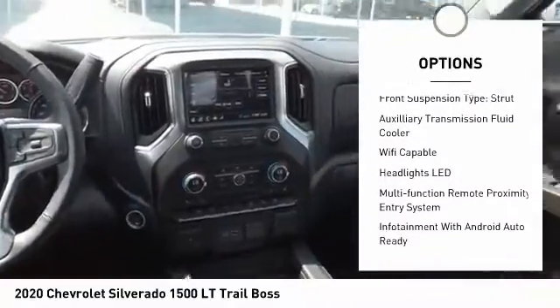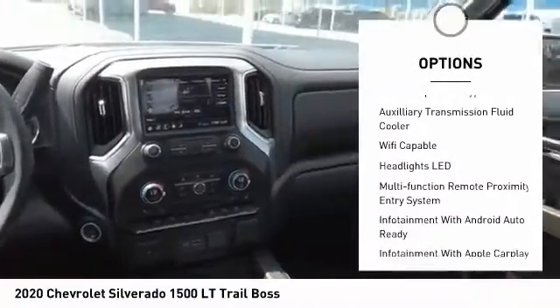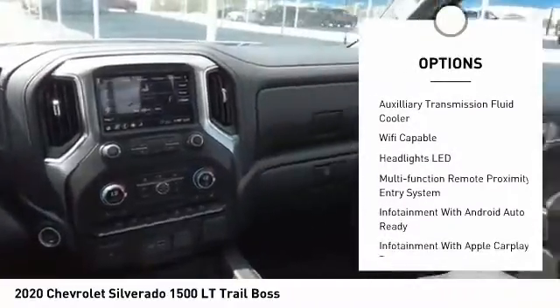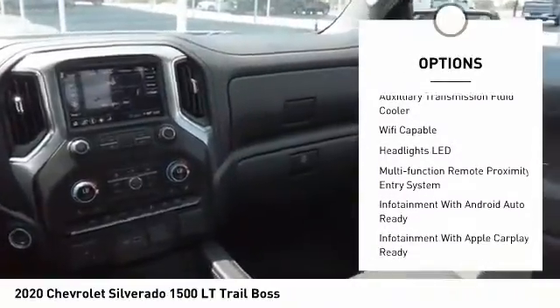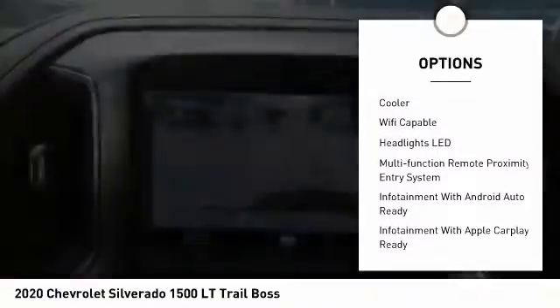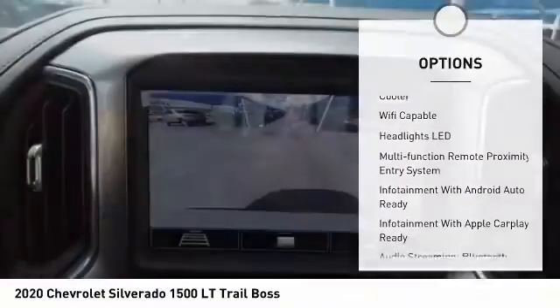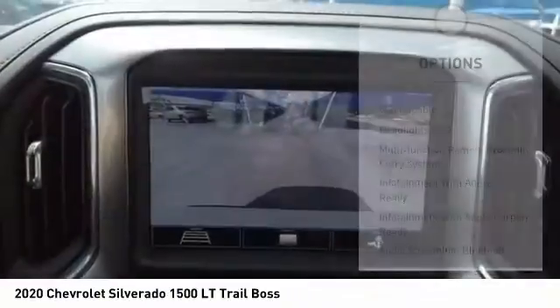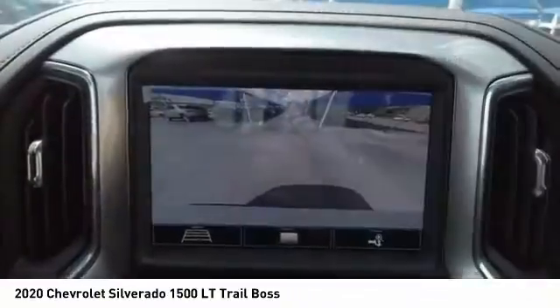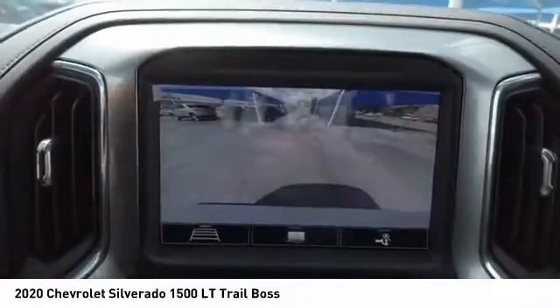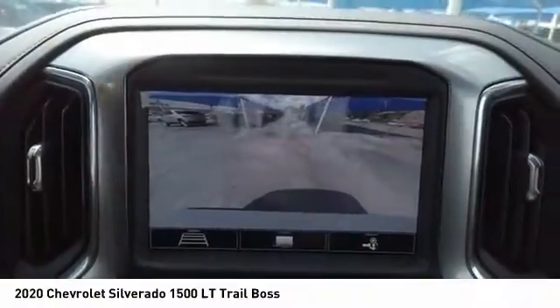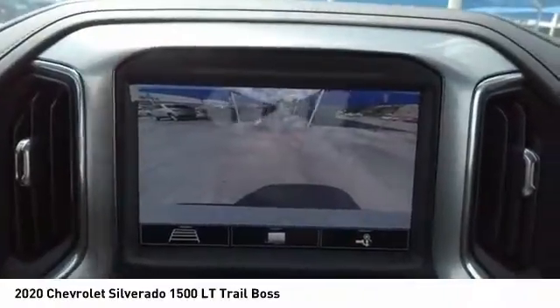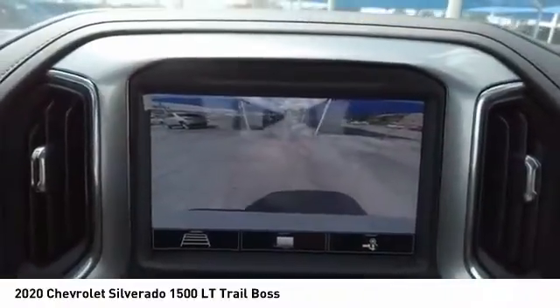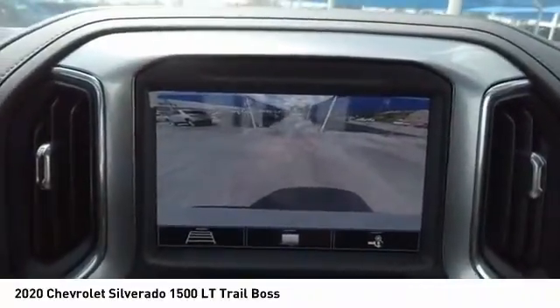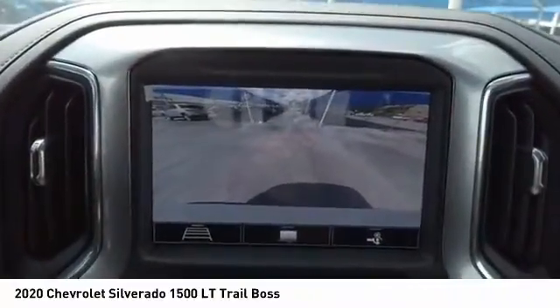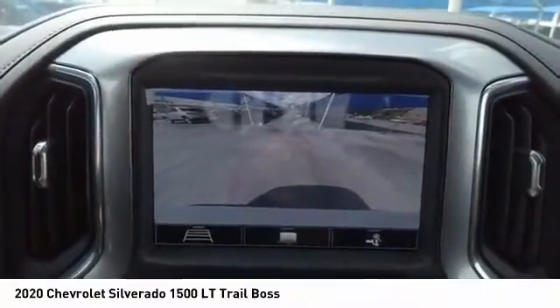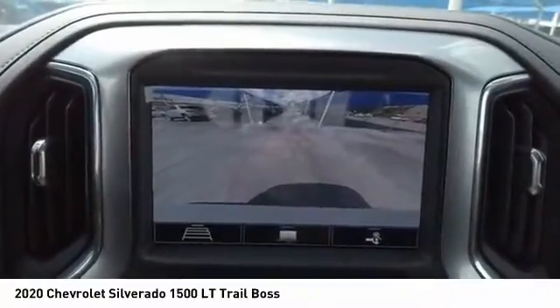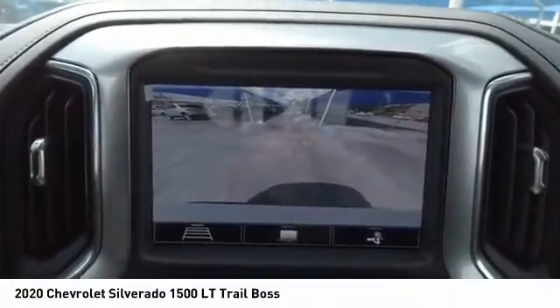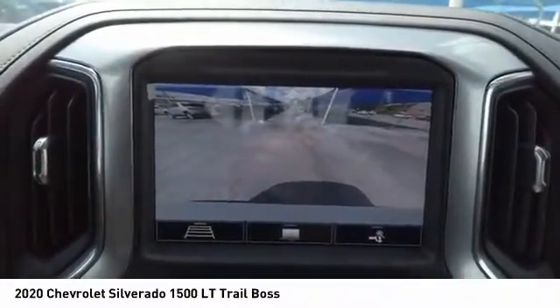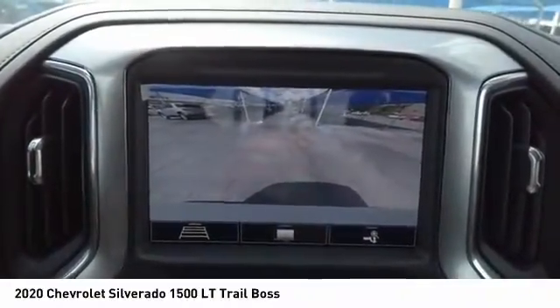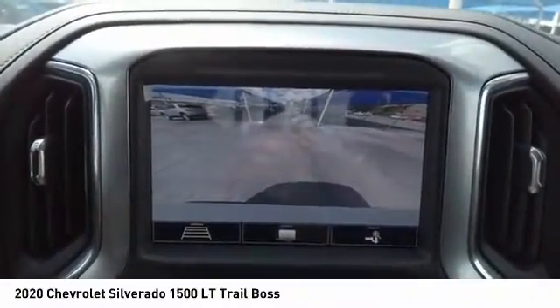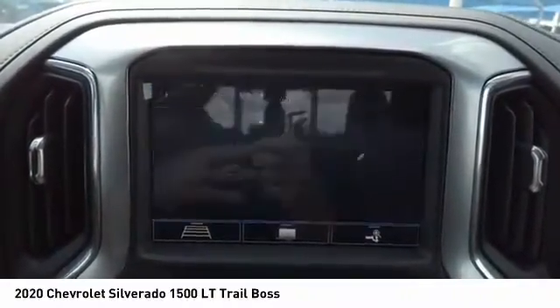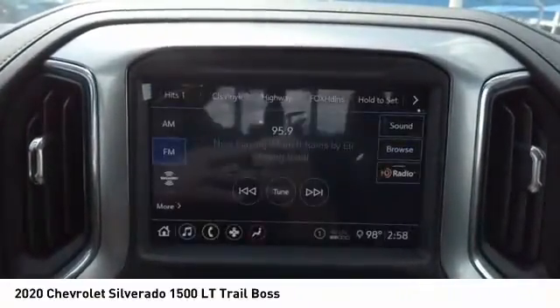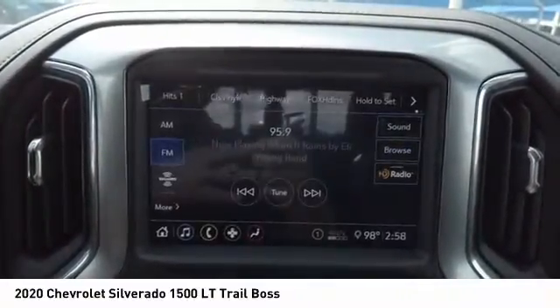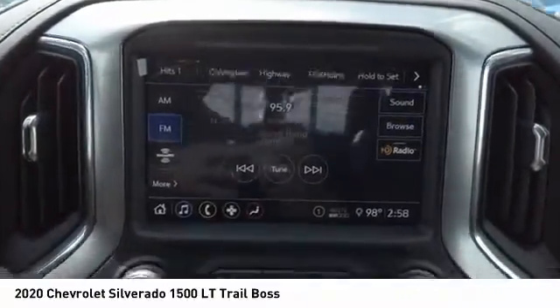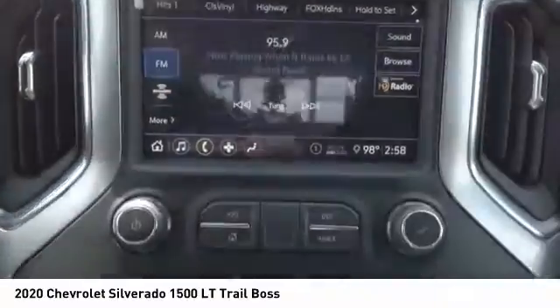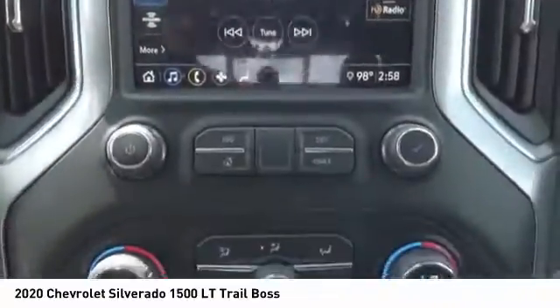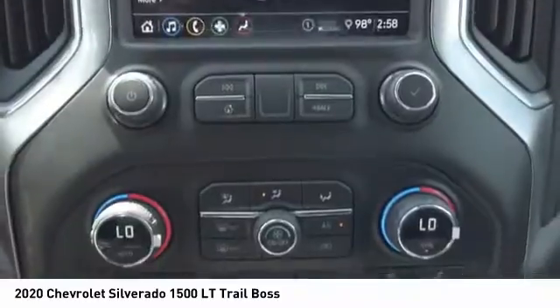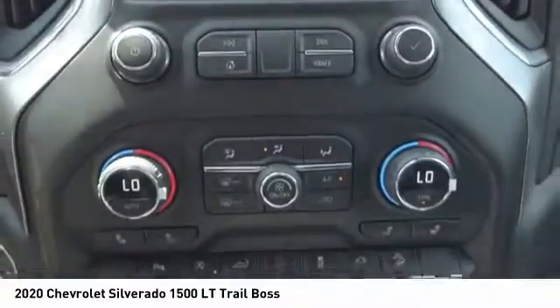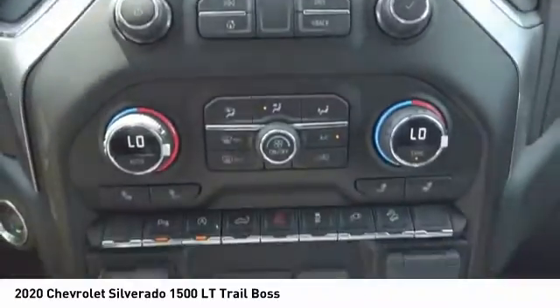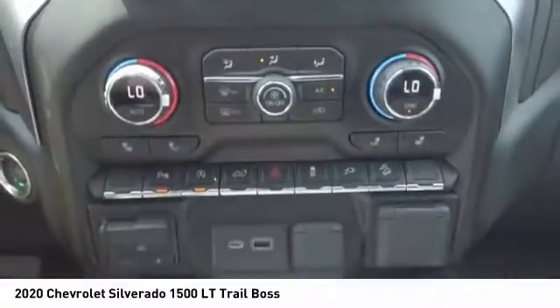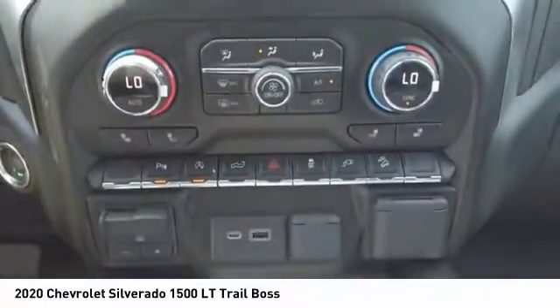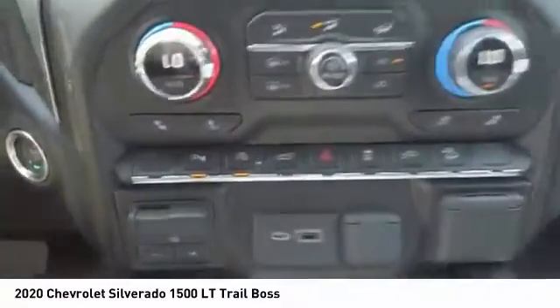Active grille shutters, traction control, stability control, roll stability control, front suspension type strut, auxiliary transmission fluid cooler.